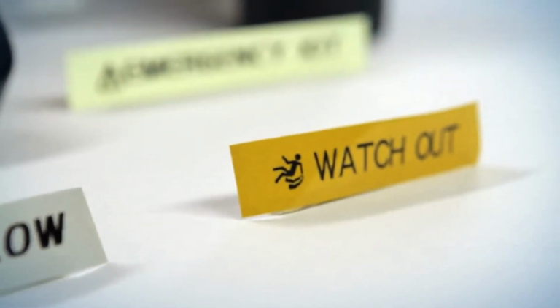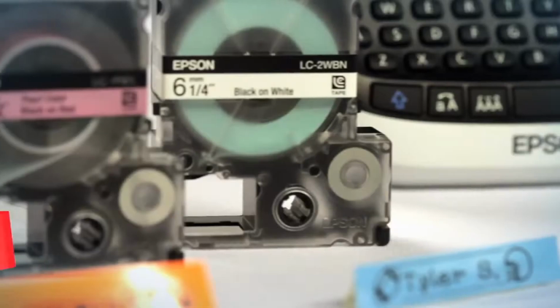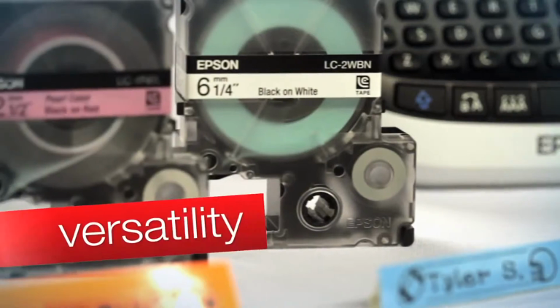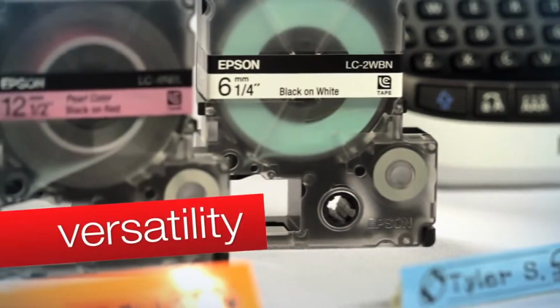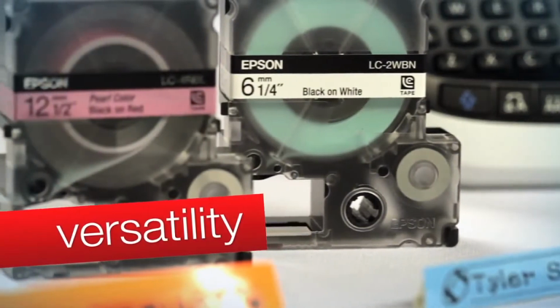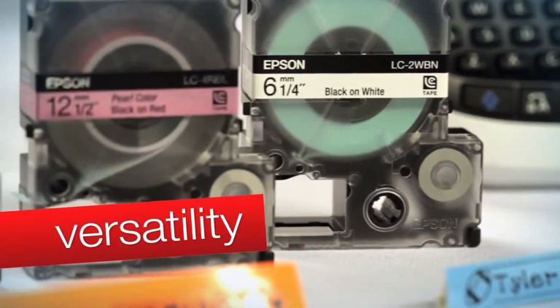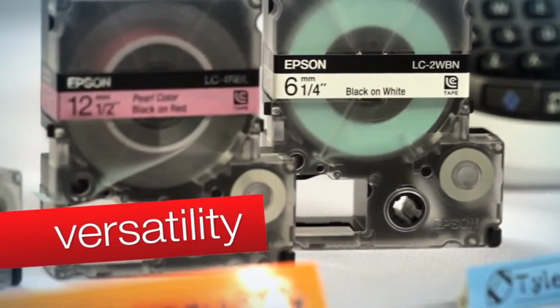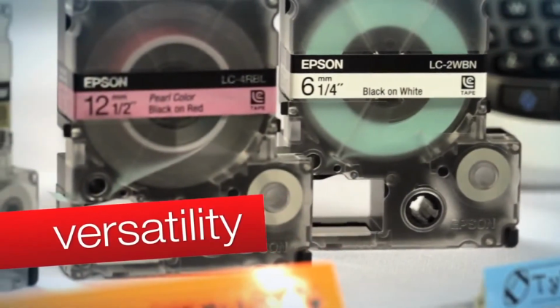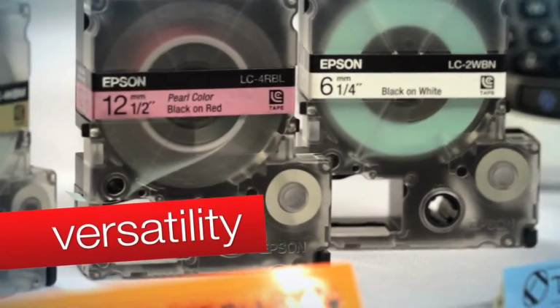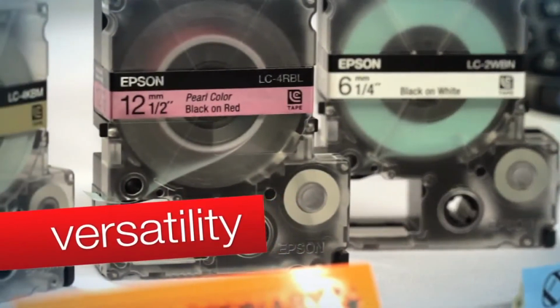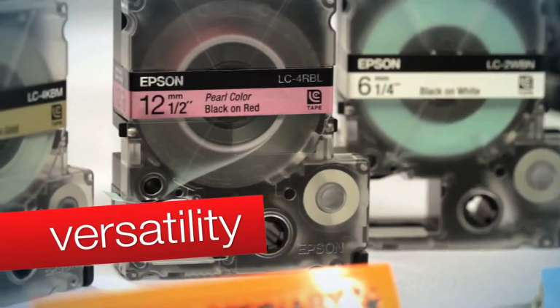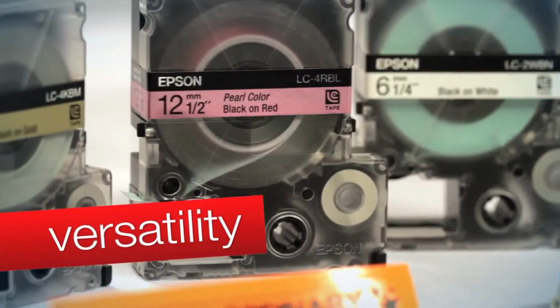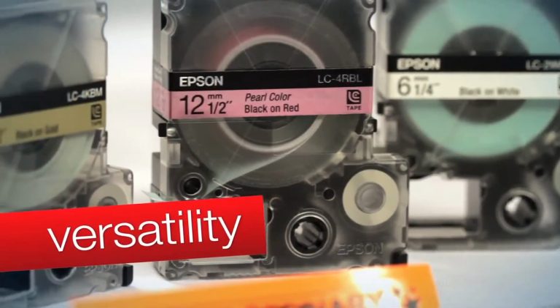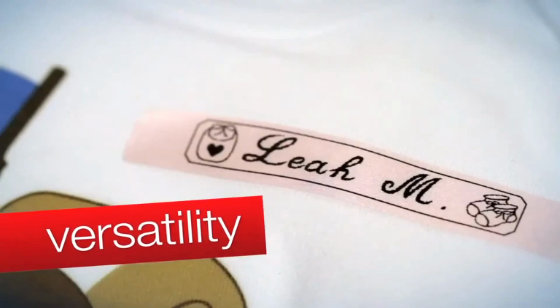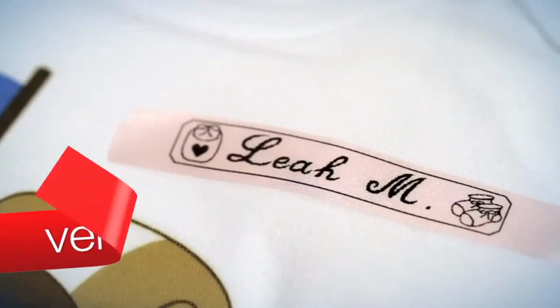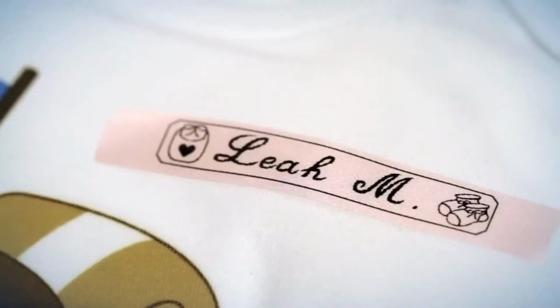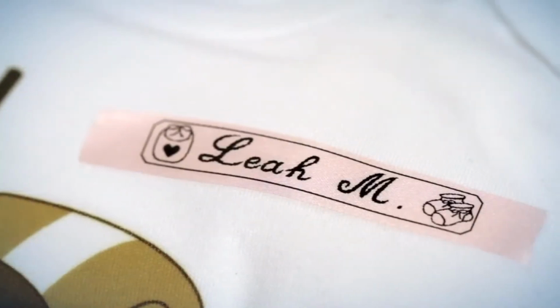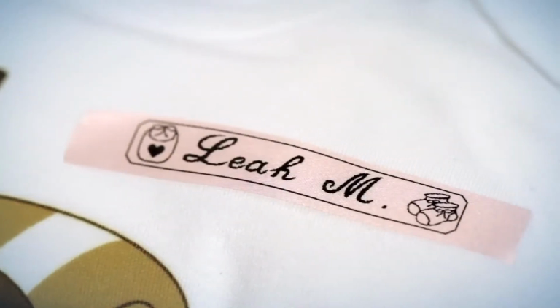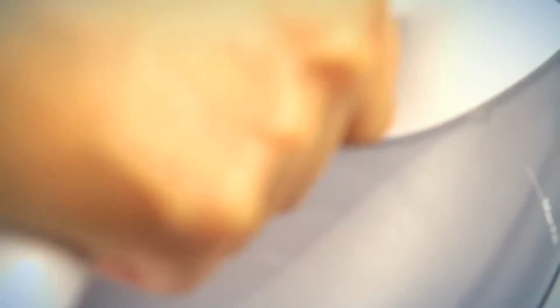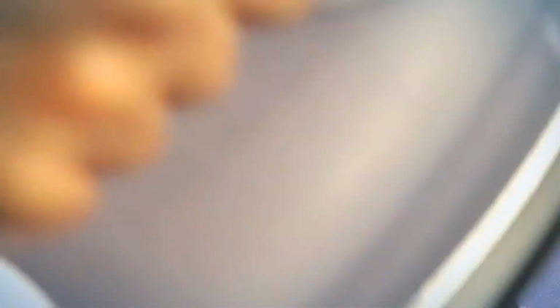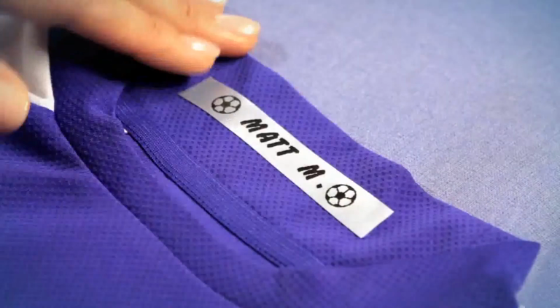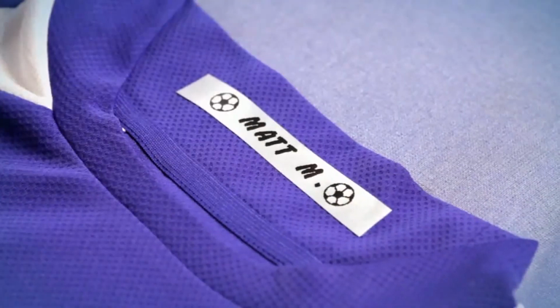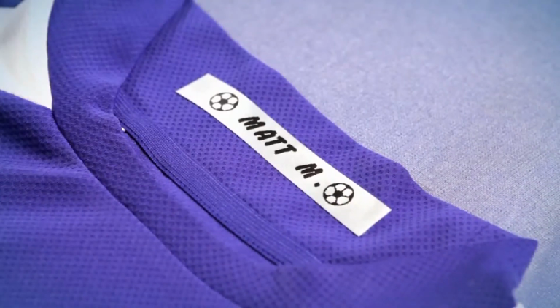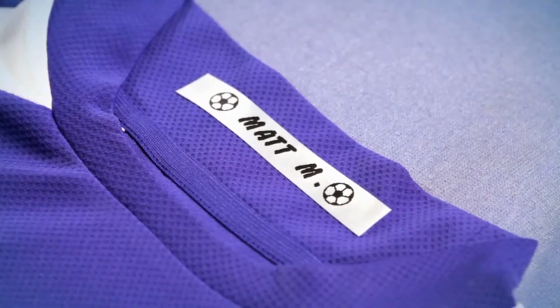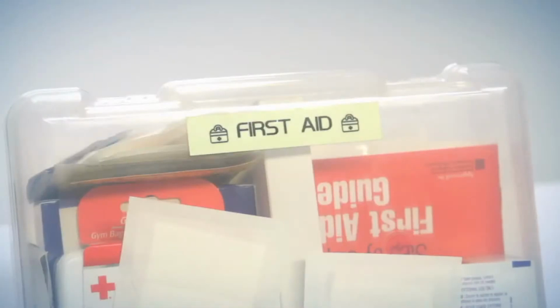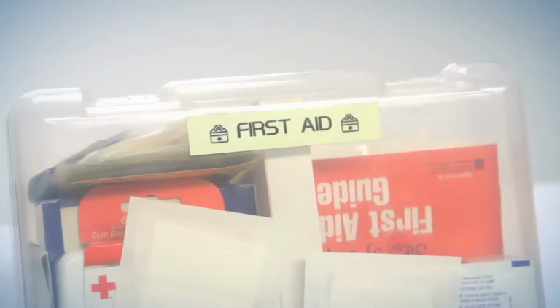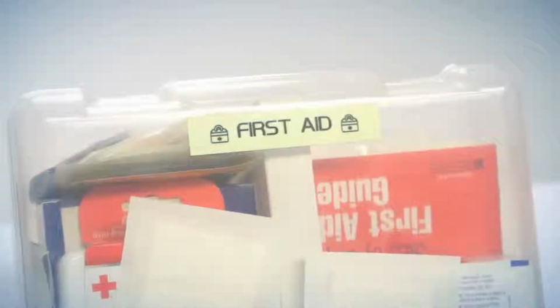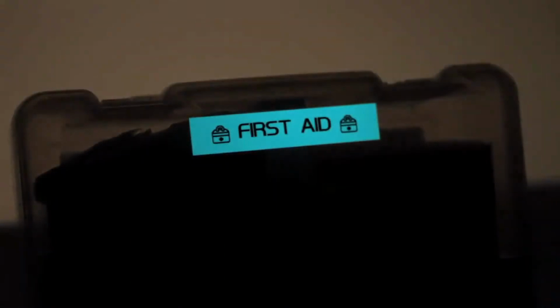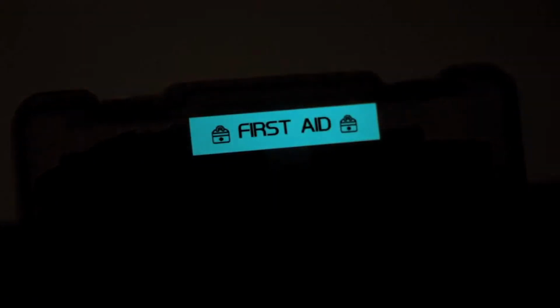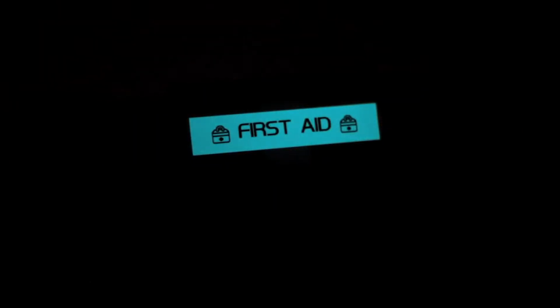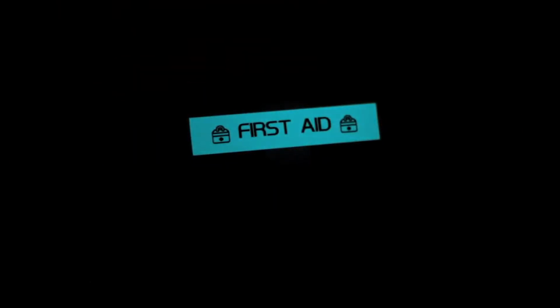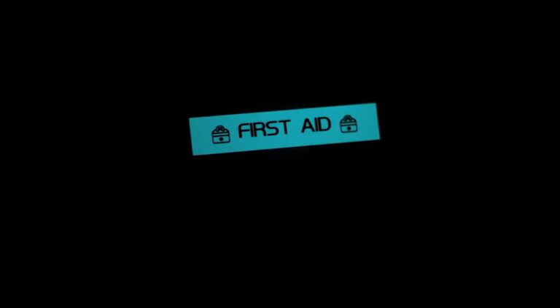A variety of sizes provides the right label for any application. Use labels in previously unimagined ways thanks to a wide selection of specialty tapes.